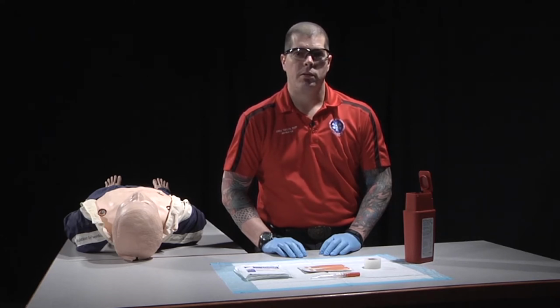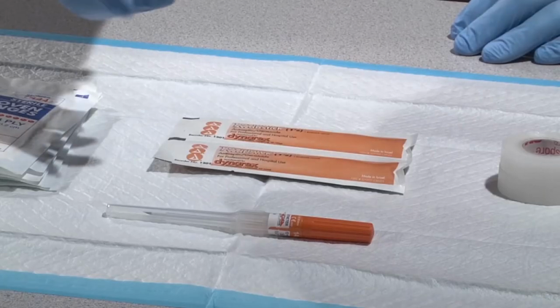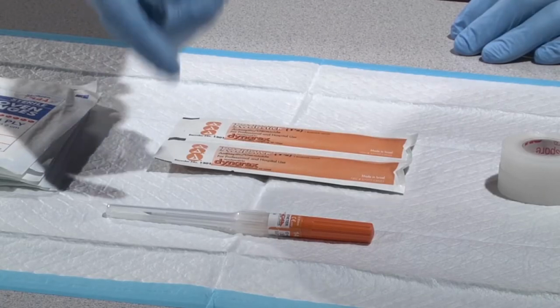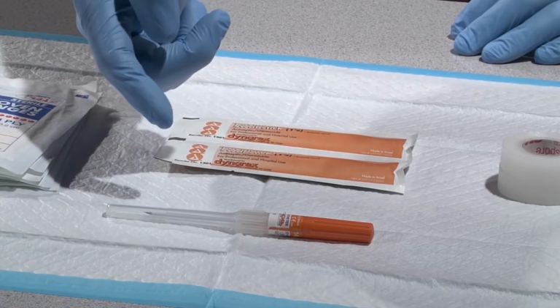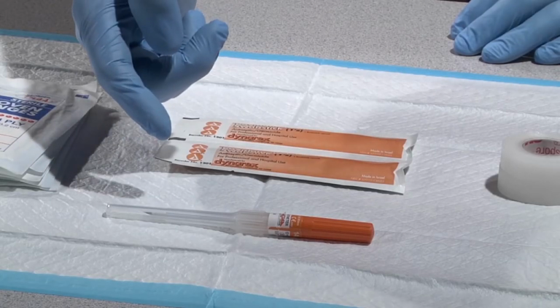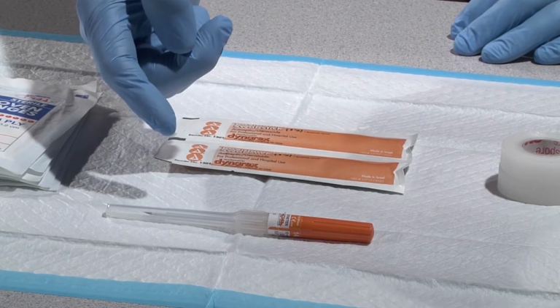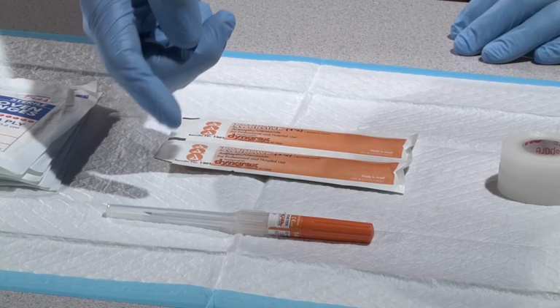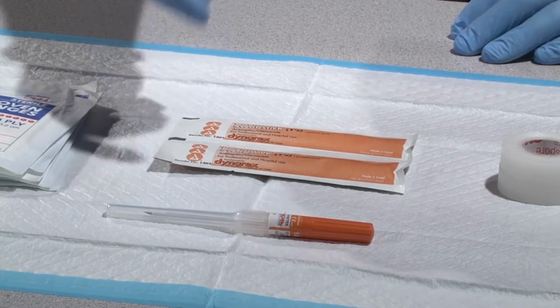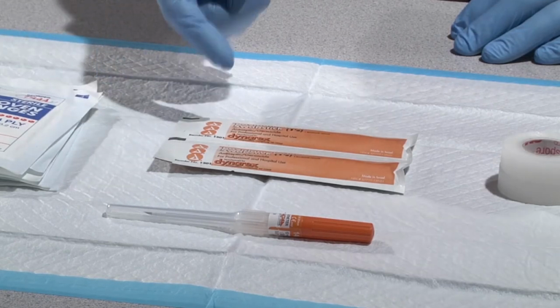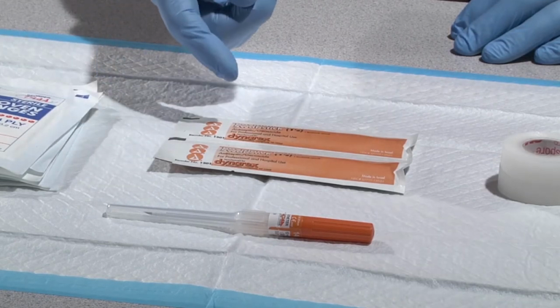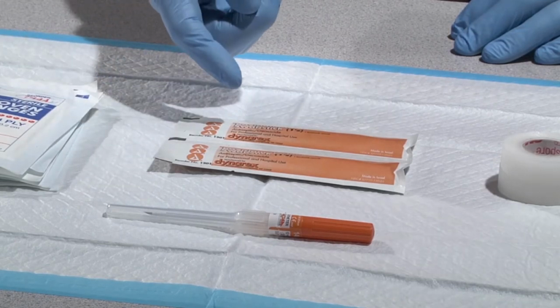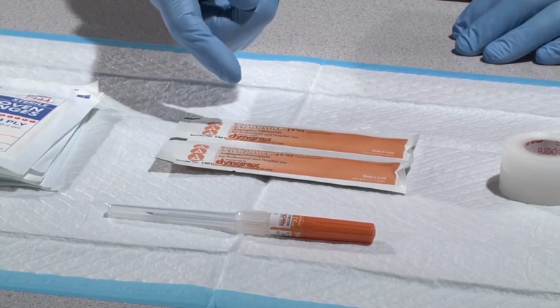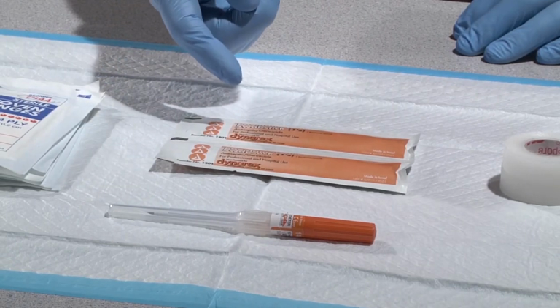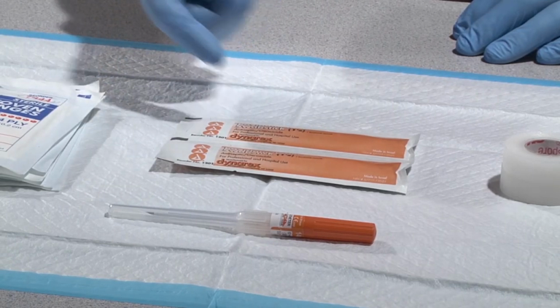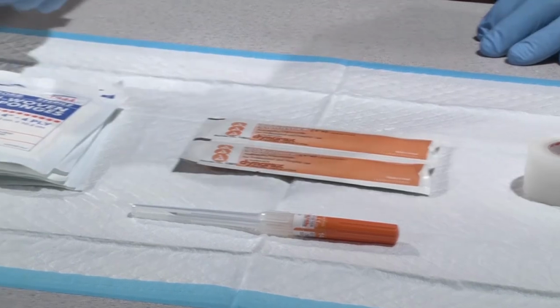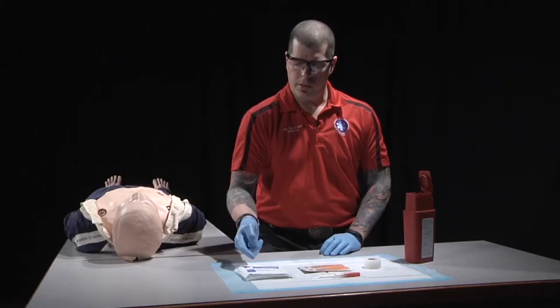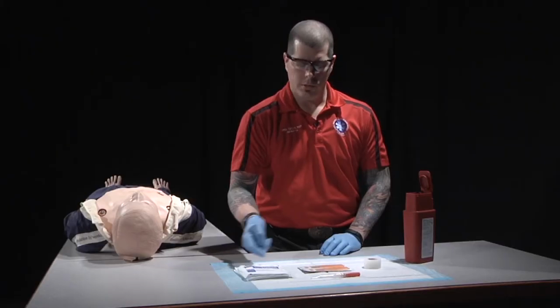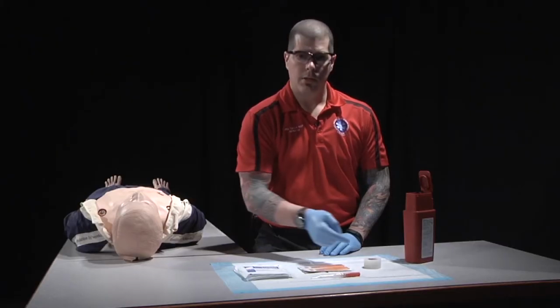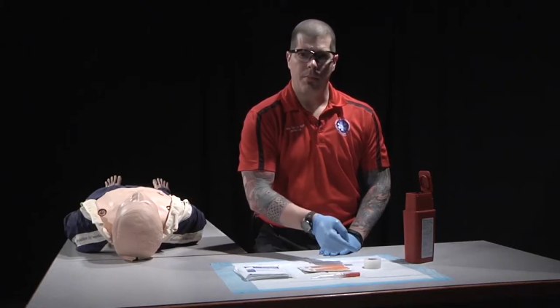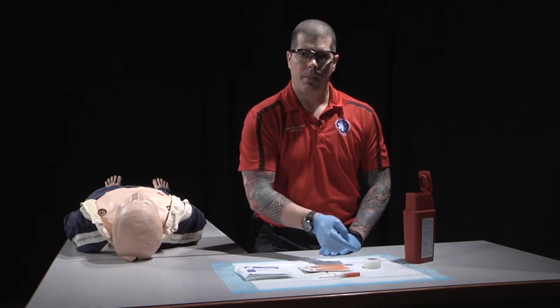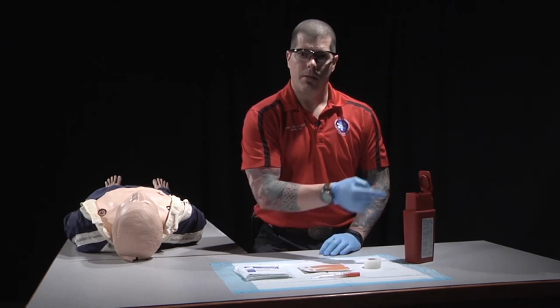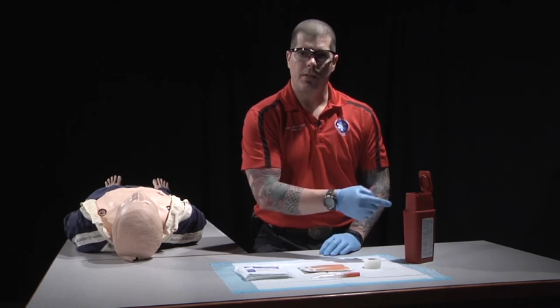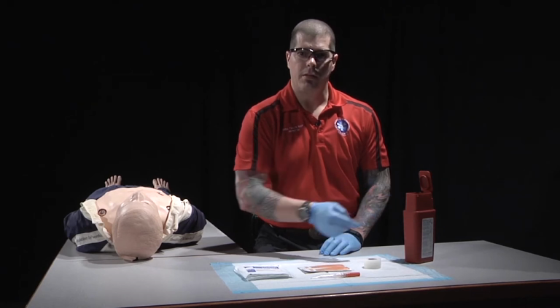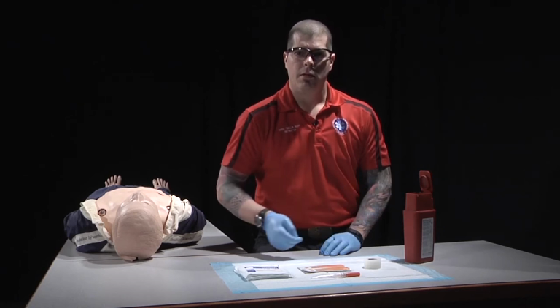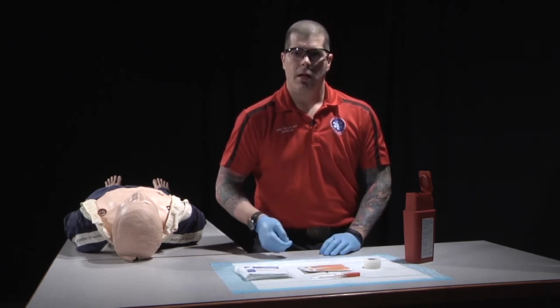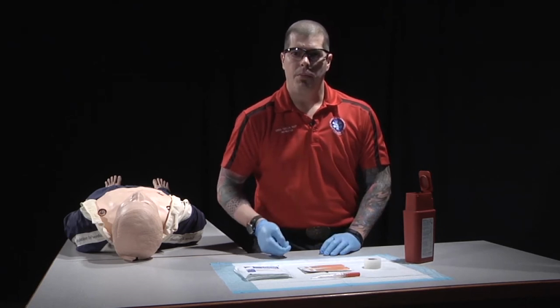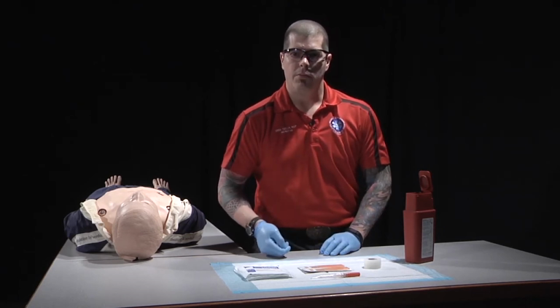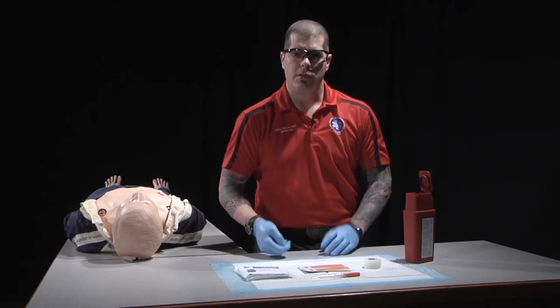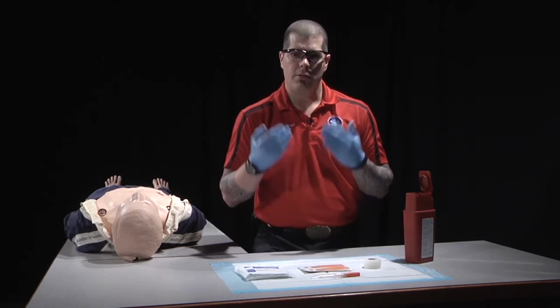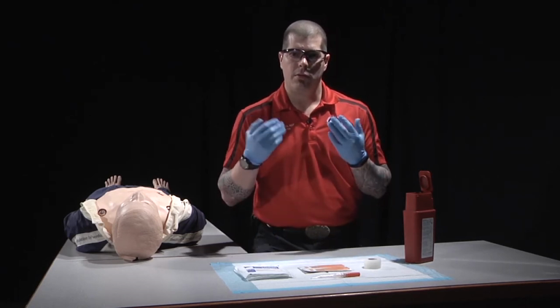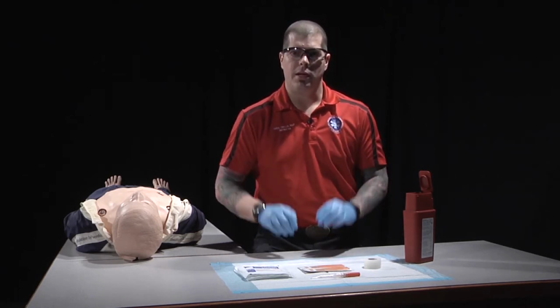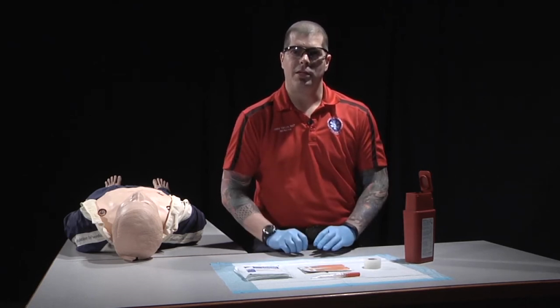For this skill, it's a 14 to 16 gauge needle, iodine or alcohol solution, 4x4s, tape, a sharps container, and PPE, which for this skill is gloves and eye protection.